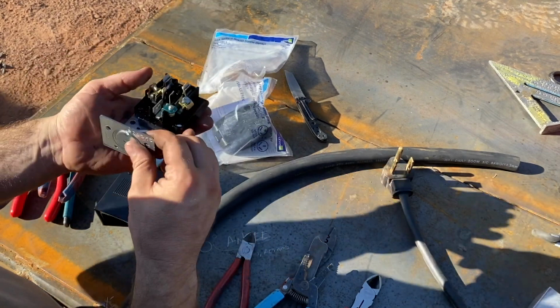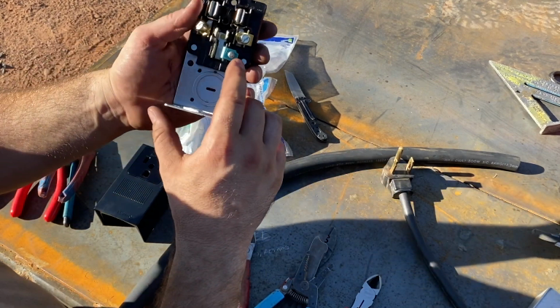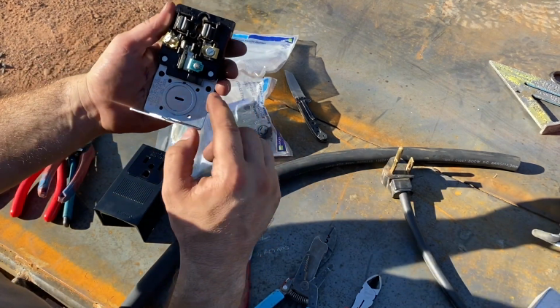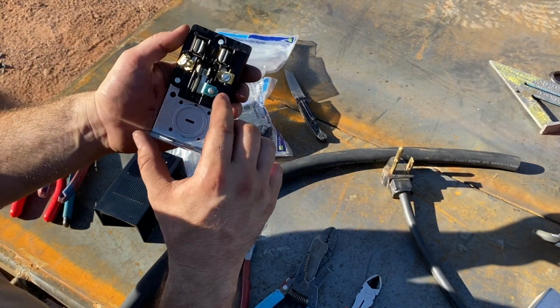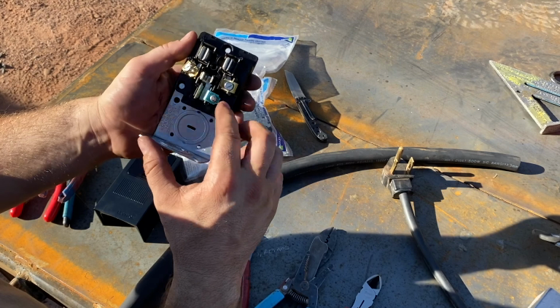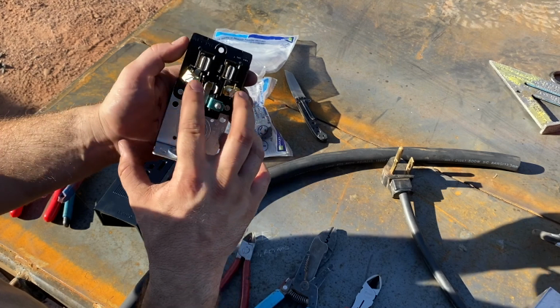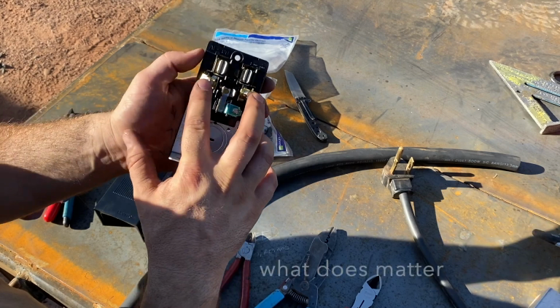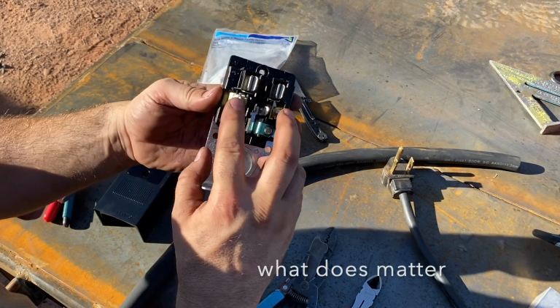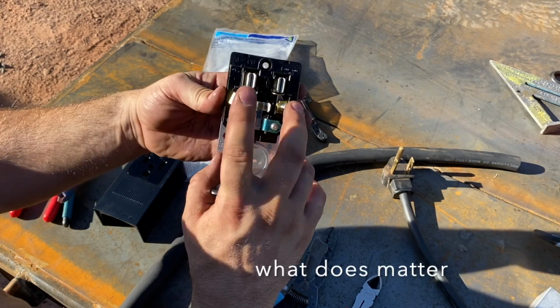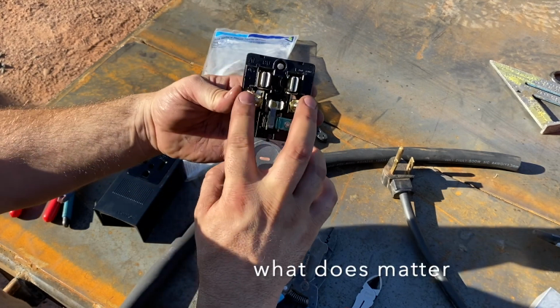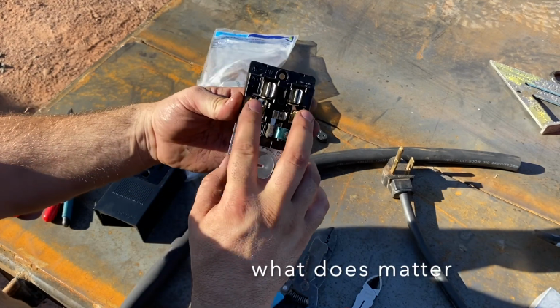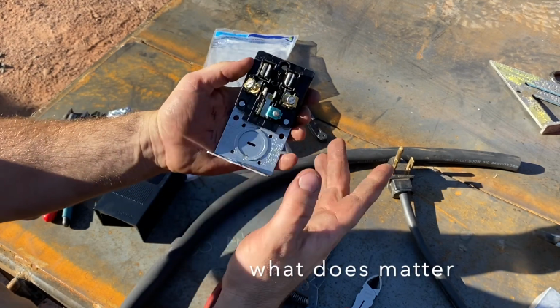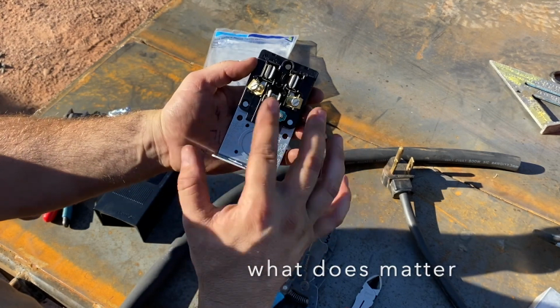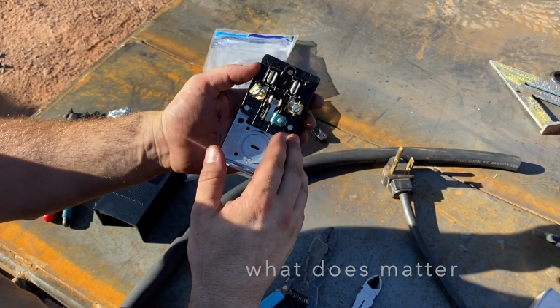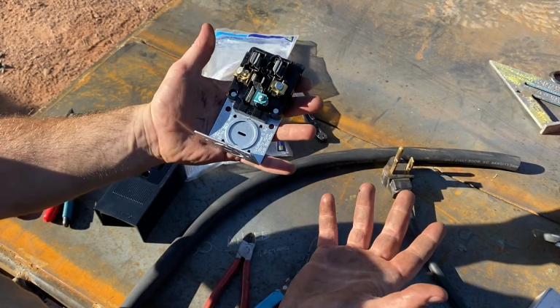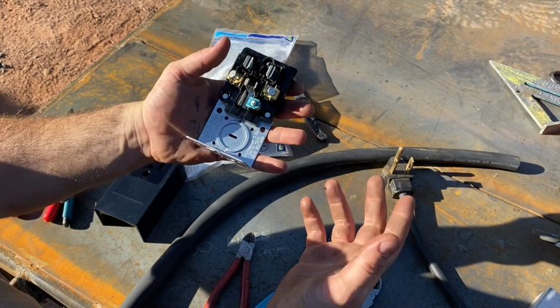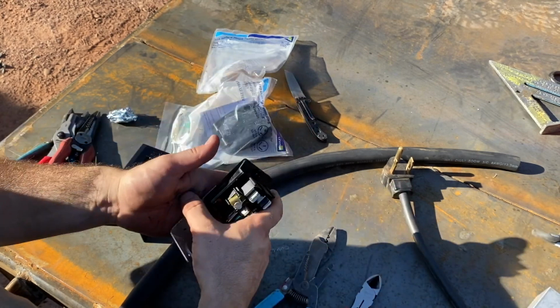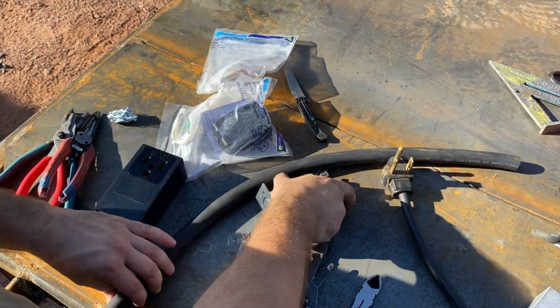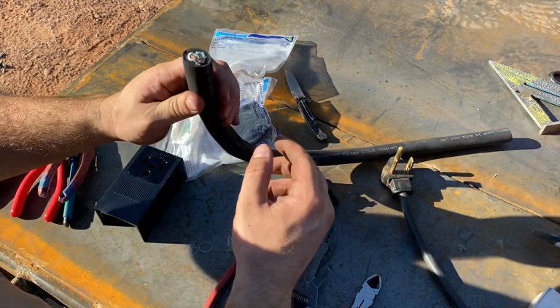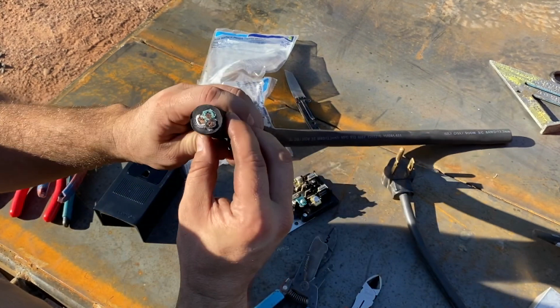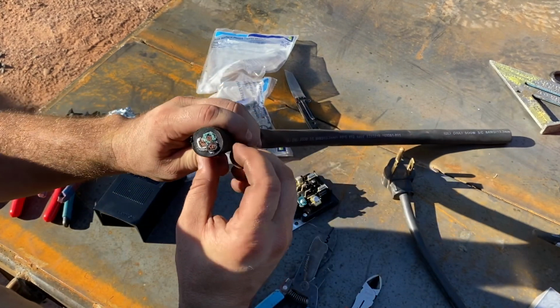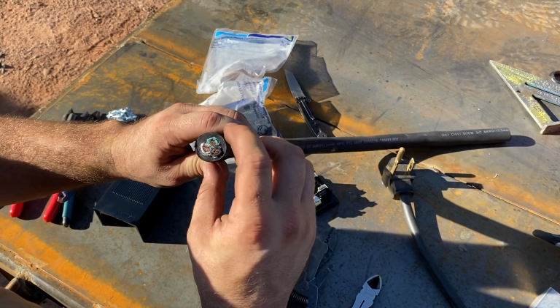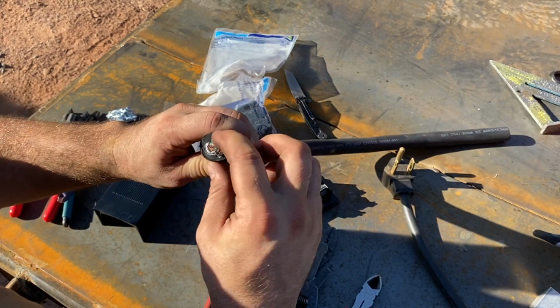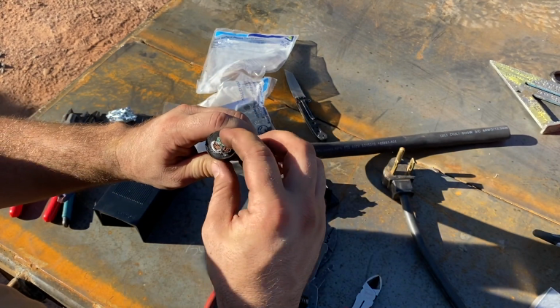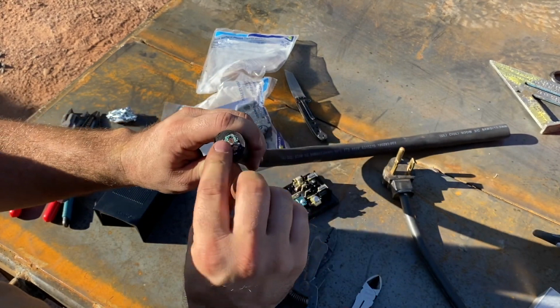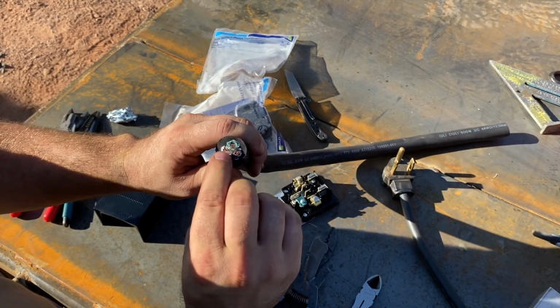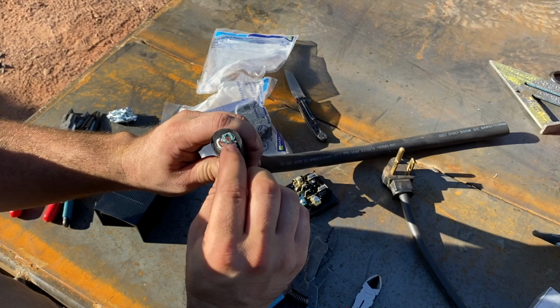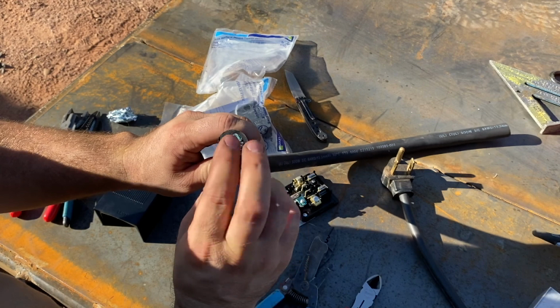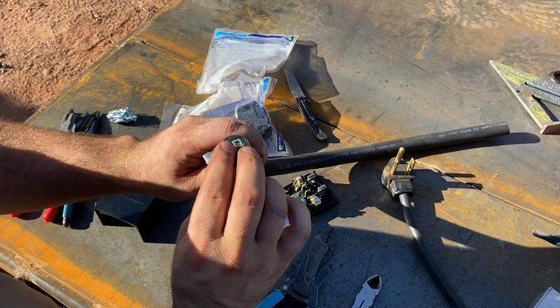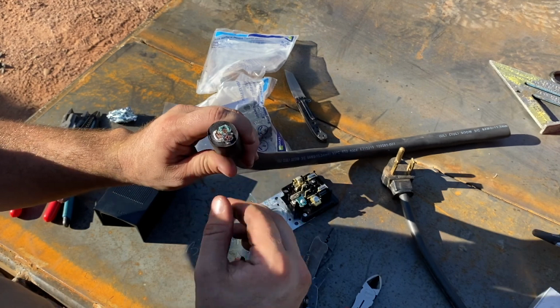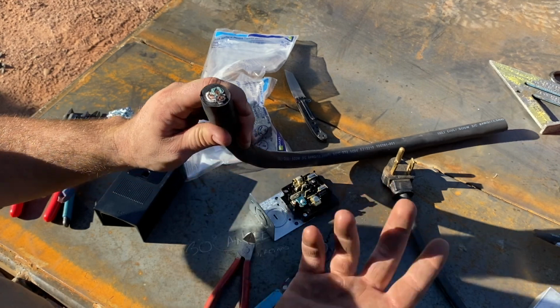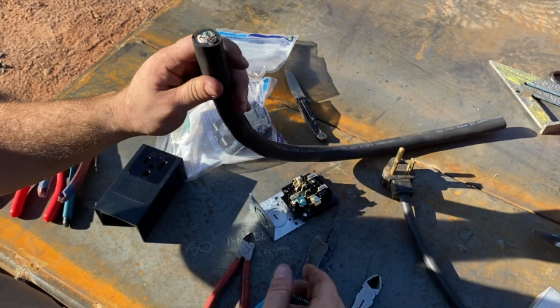There are three poles. You have ground, and because it's alternating current we can use either of the hot wires — it alternates back and forth, it doesn't actually matter. We only have three strands: ground is green, white, and black. These are both alternating hot, so it doesn't really matter which is which.